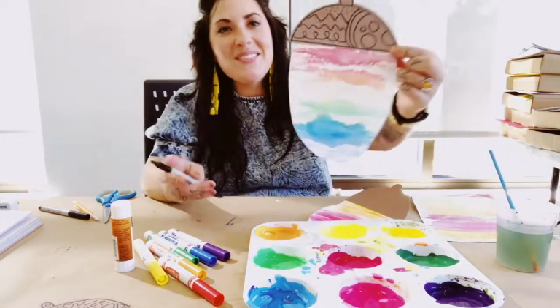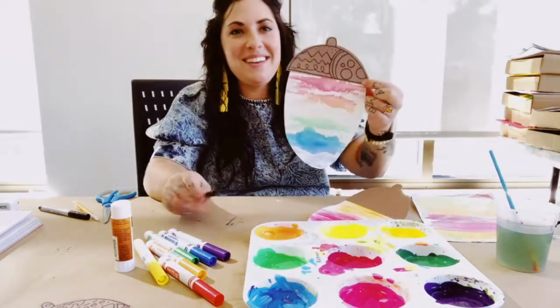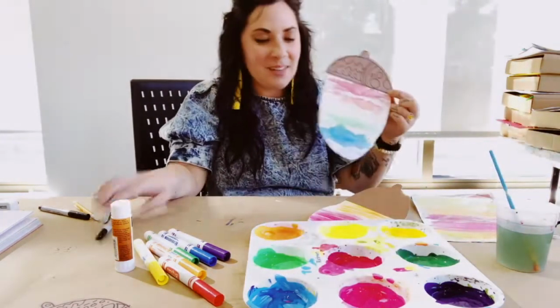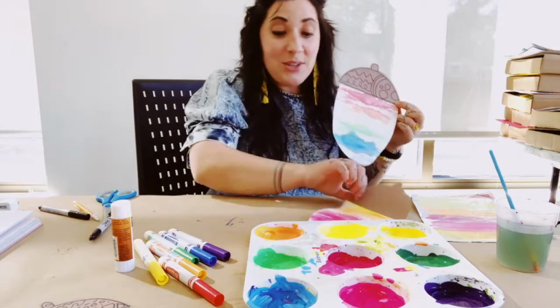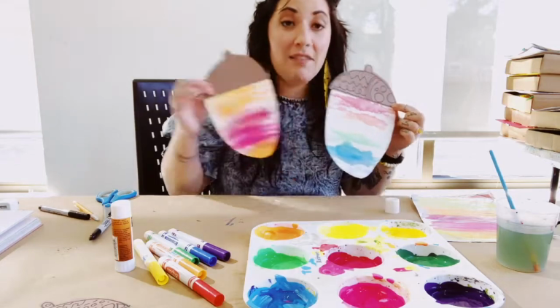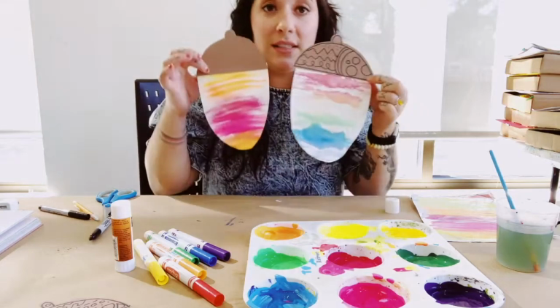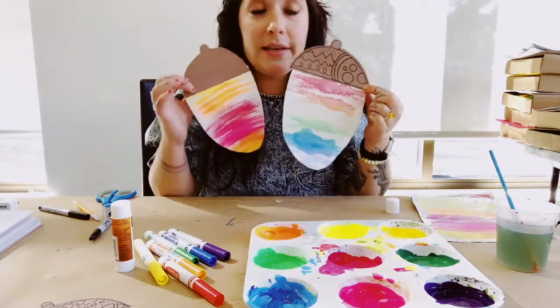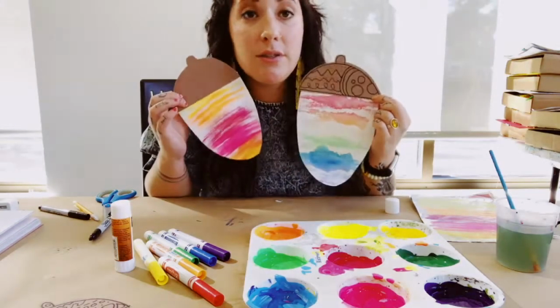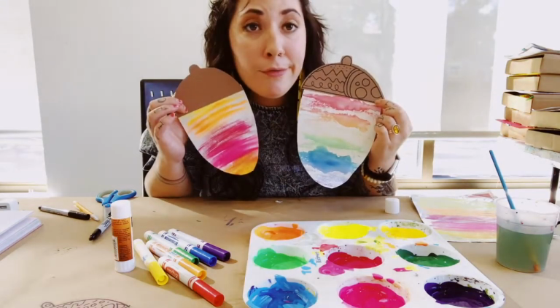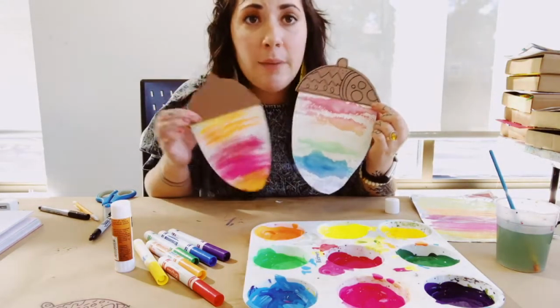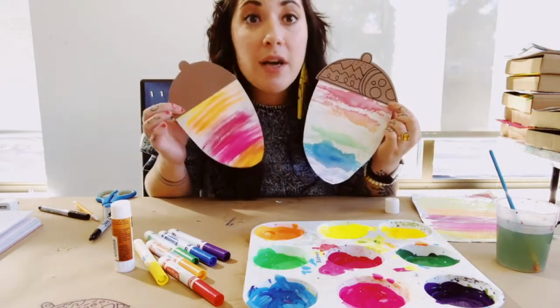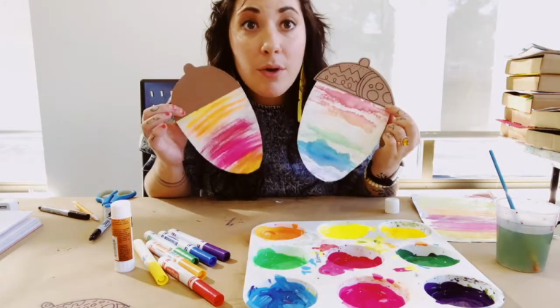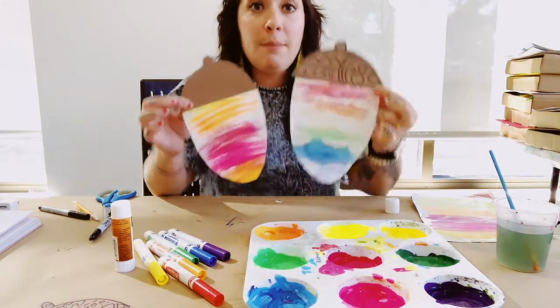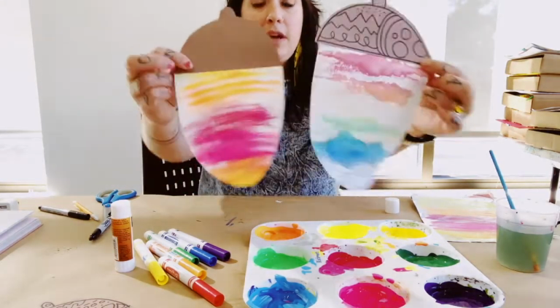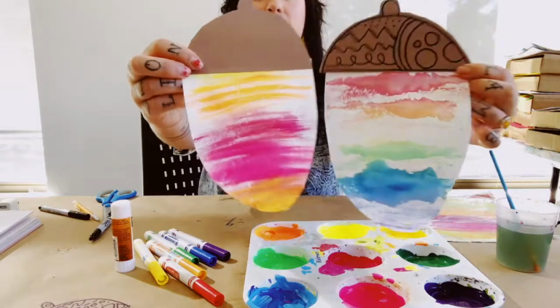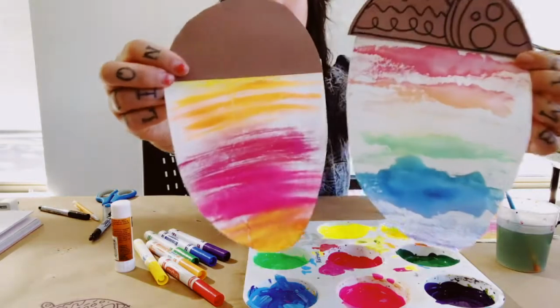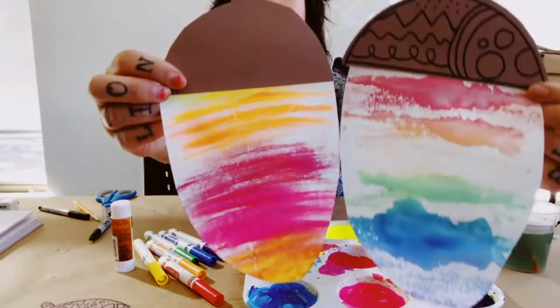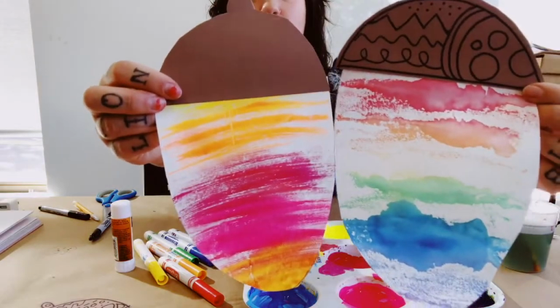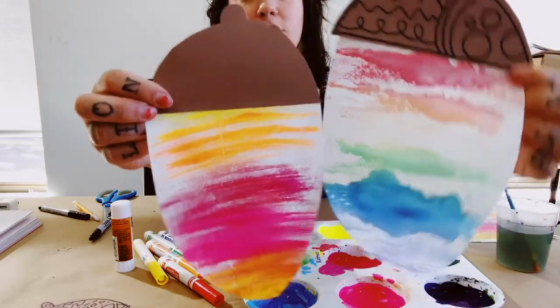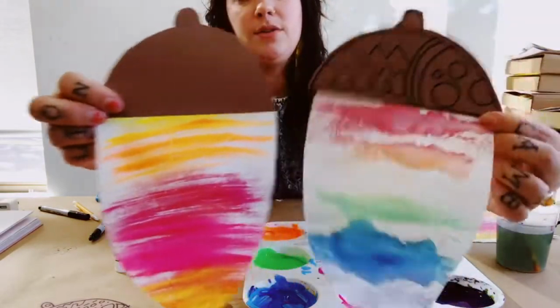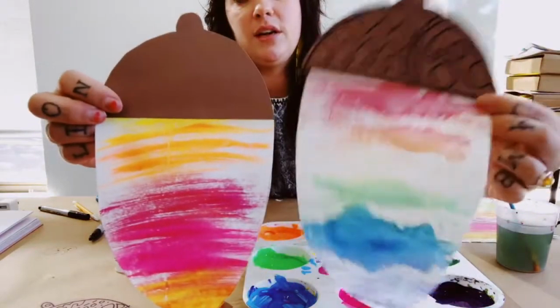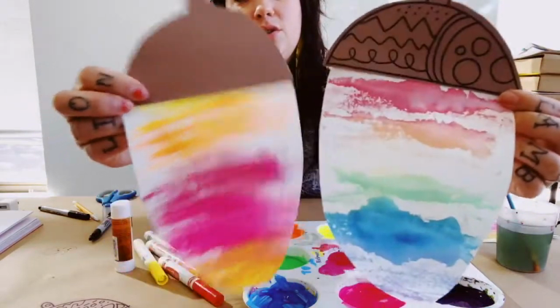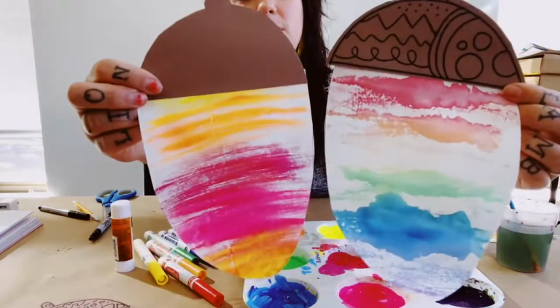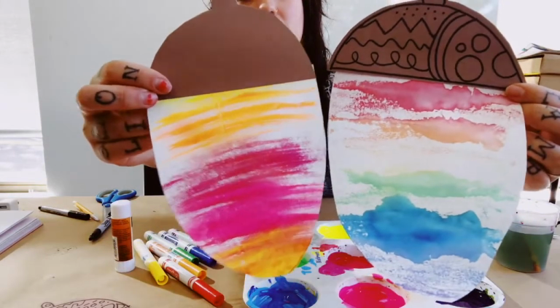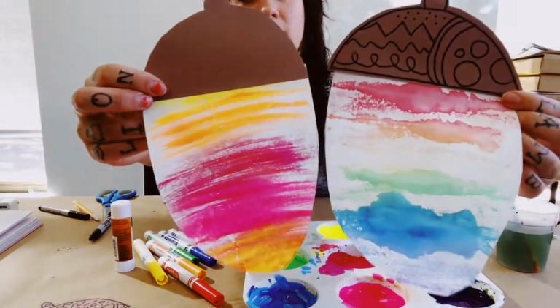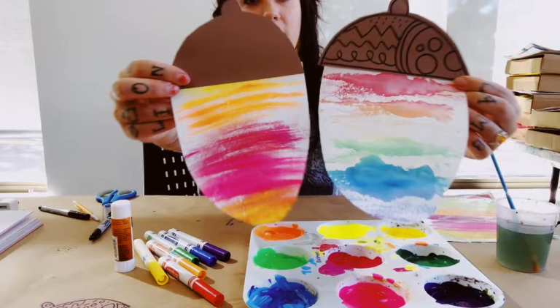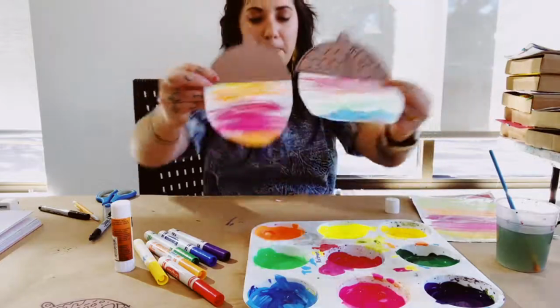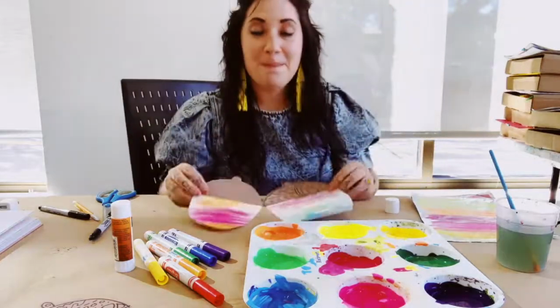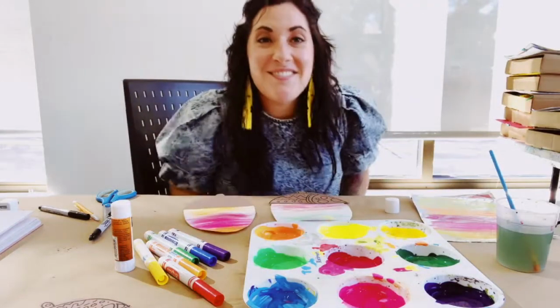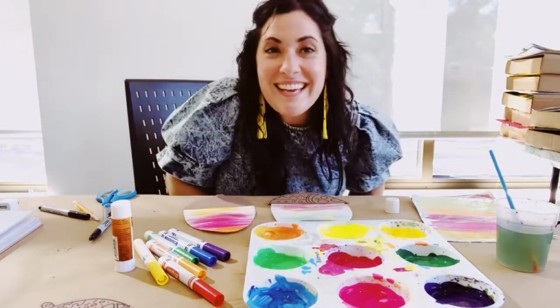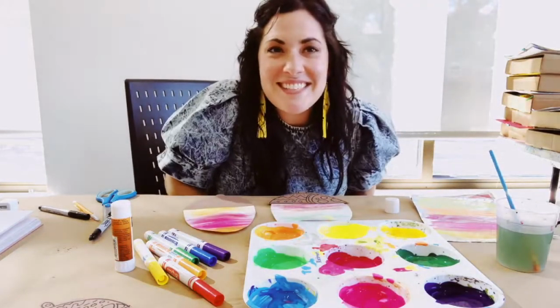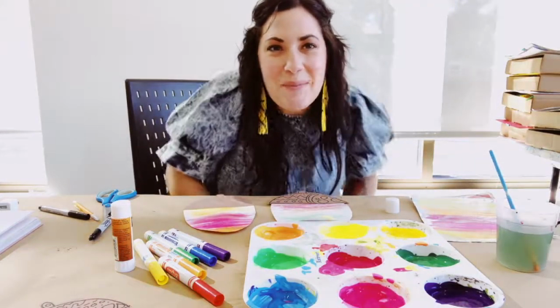So have fun with this. Like I said, if it doesn't turn out the first time, try another one. Maybe try applying more color or more water to your markers so that it actually shows up a little bit. Have fun — I can't wait to see what you come up with.